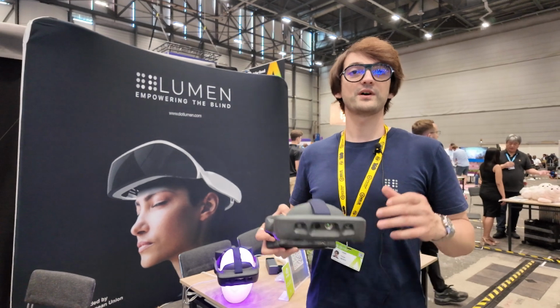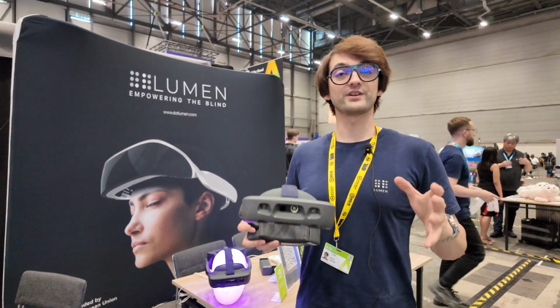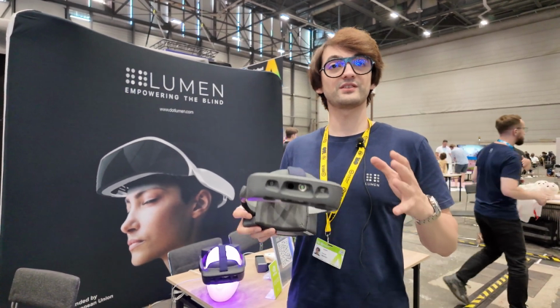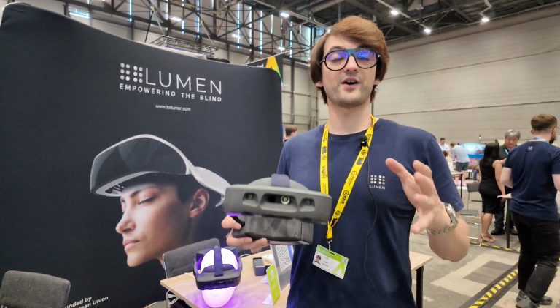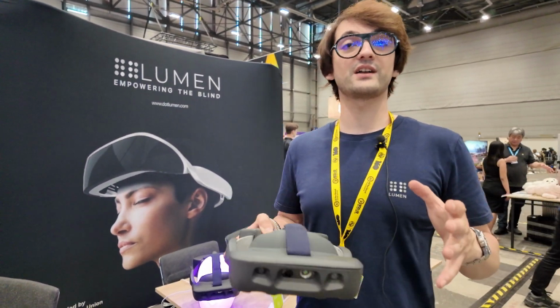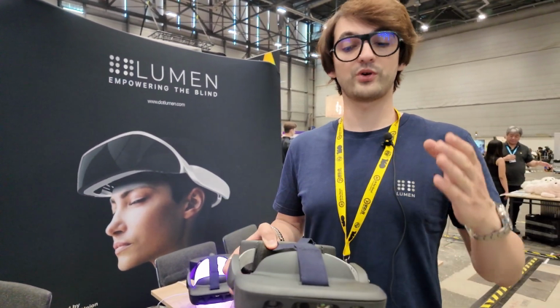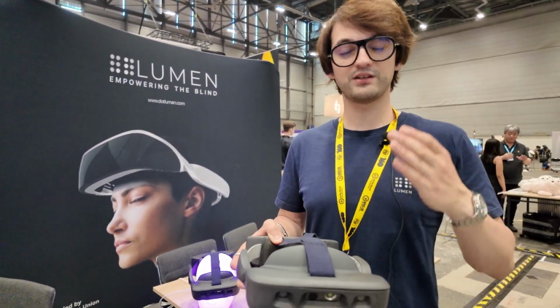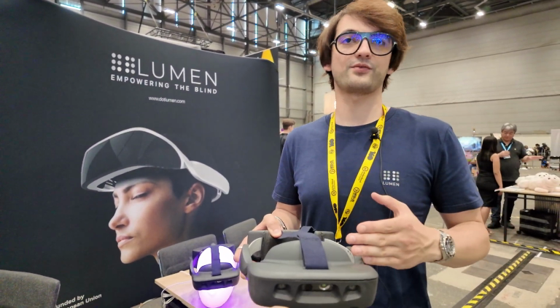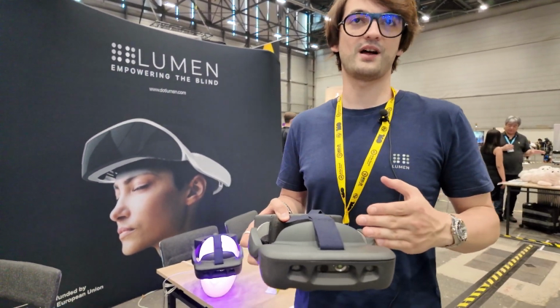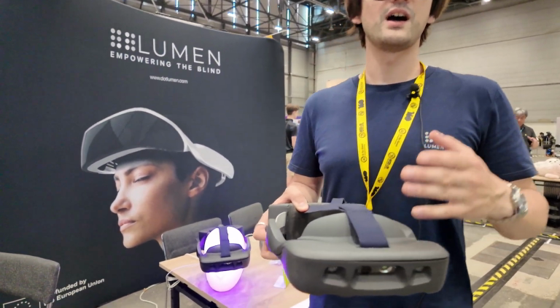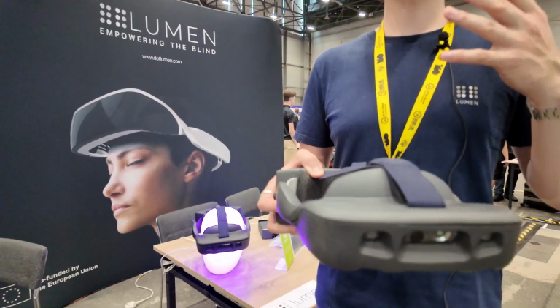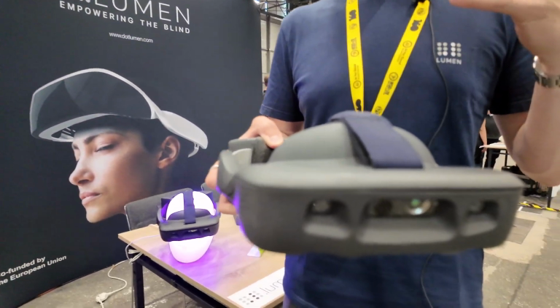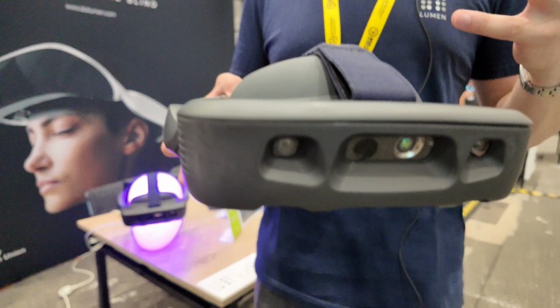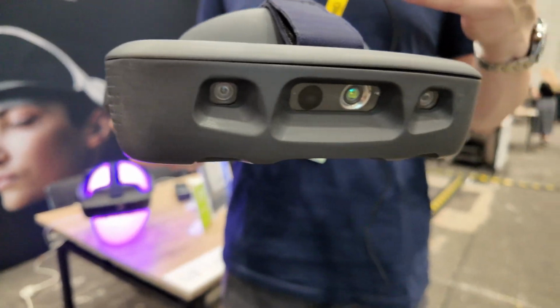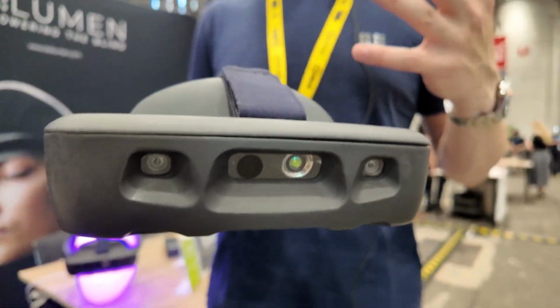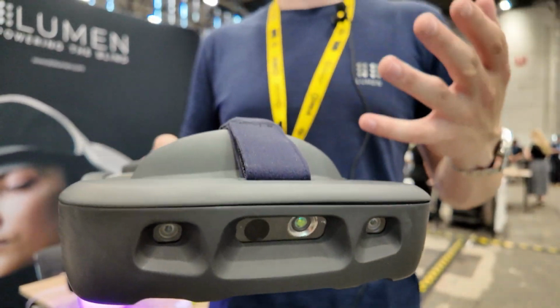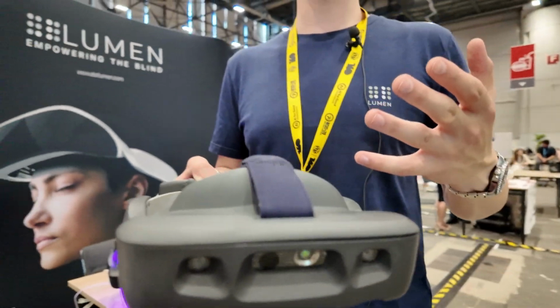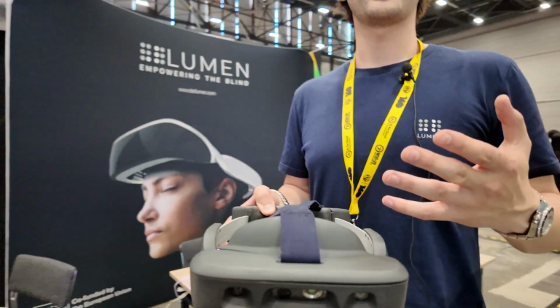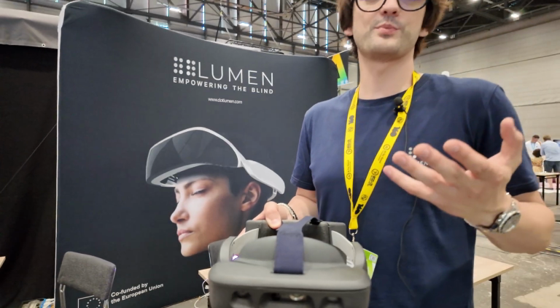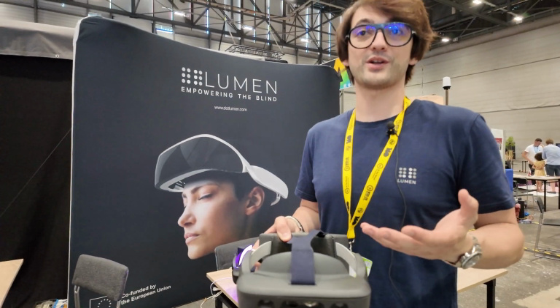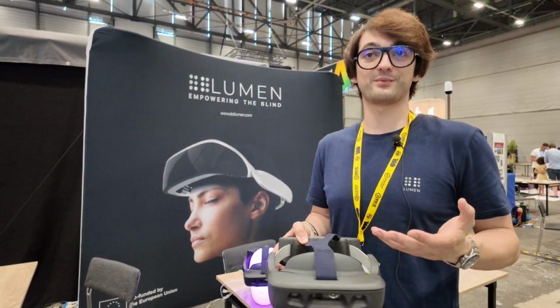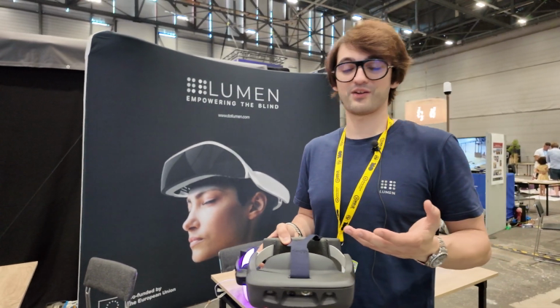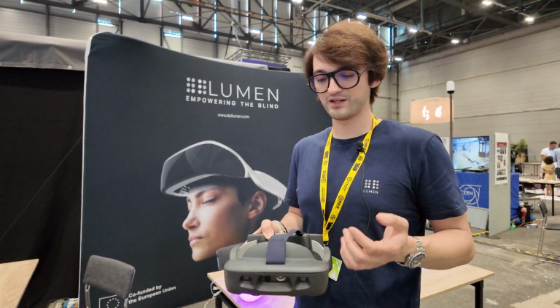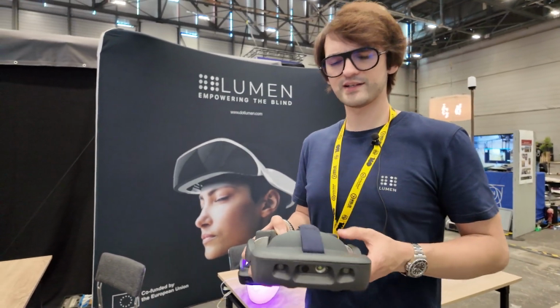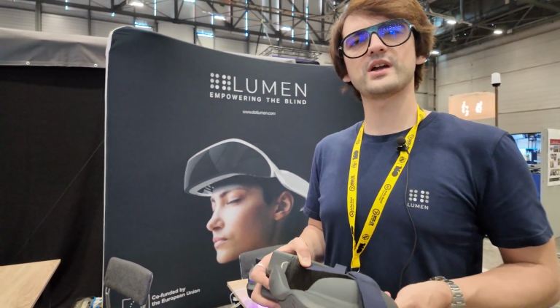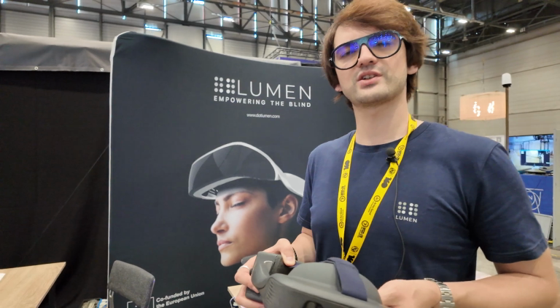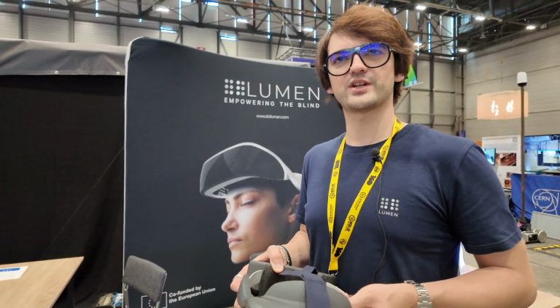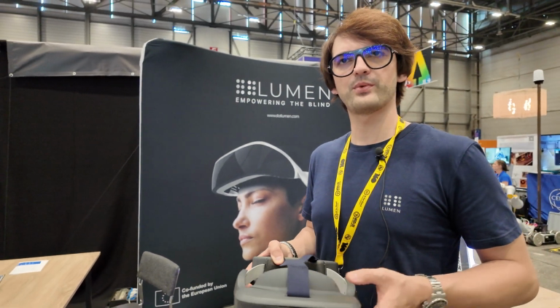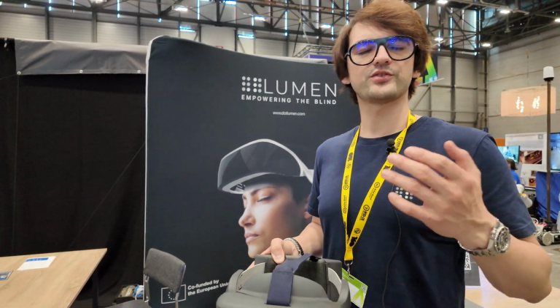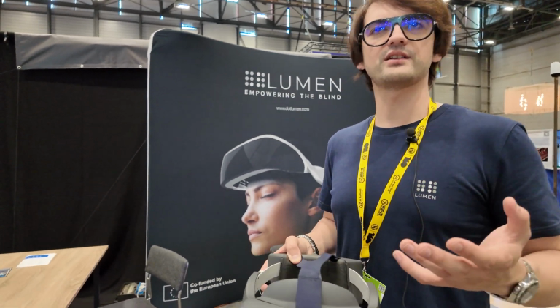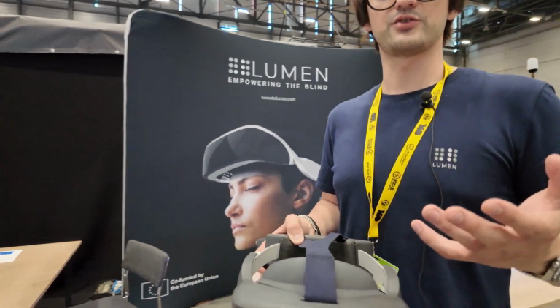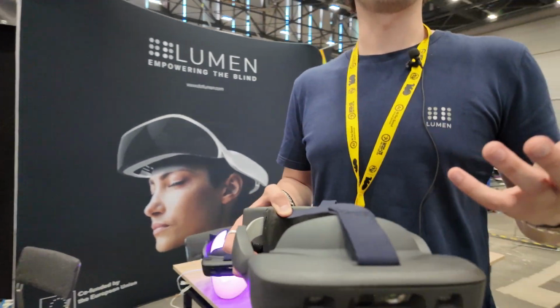My name is Cornel. I'm the CEO and founder of Dot Lumen, where we build glasses for the blind. I was actually born in a family where everybody but me has a disability — I'm the only person without a disability in my family. And that showed me how much technology can help, but also how little technology there is.